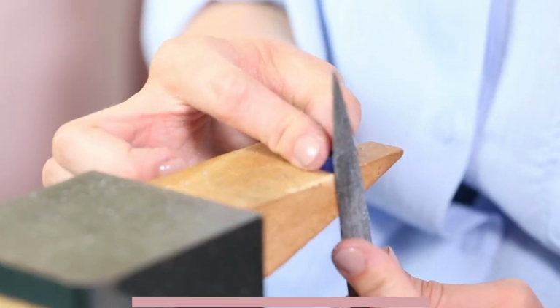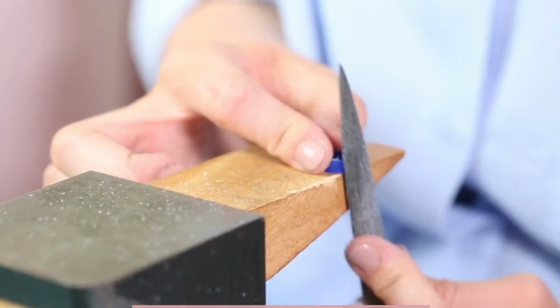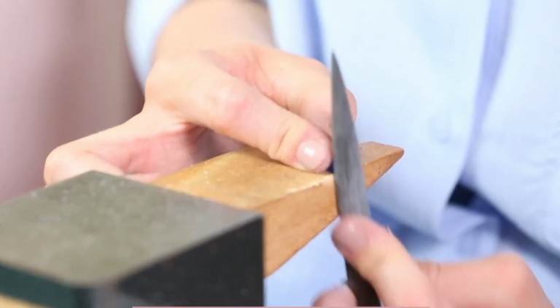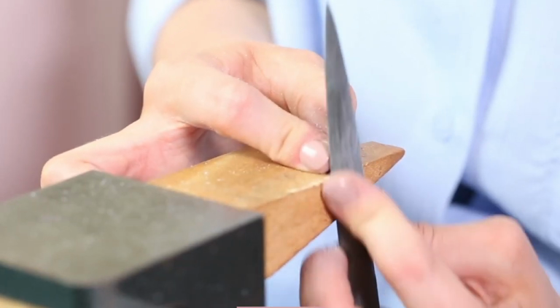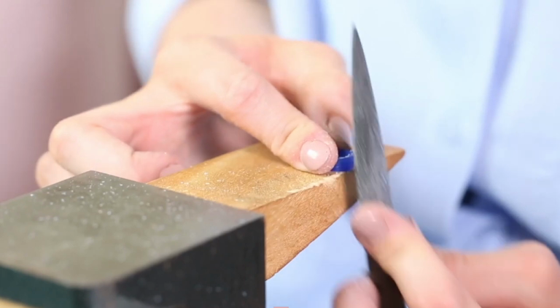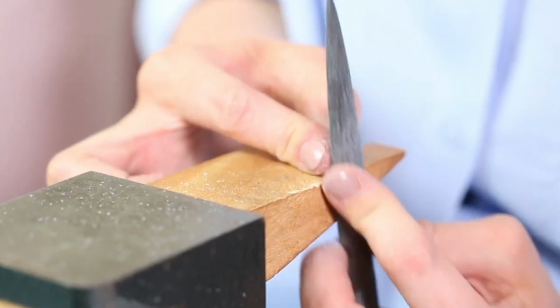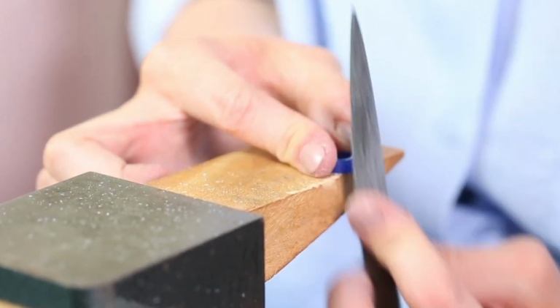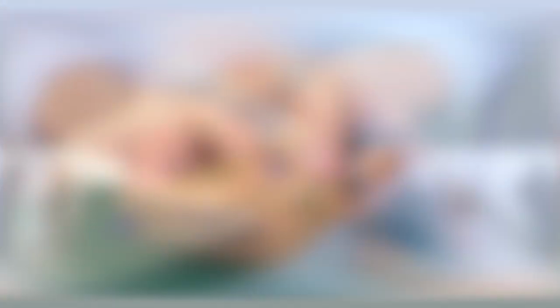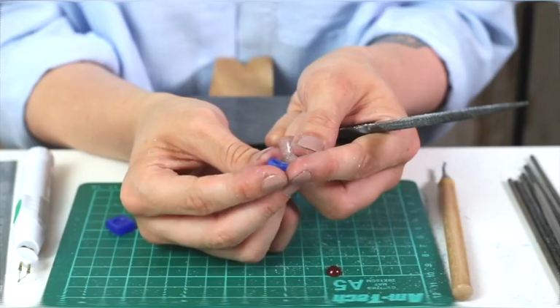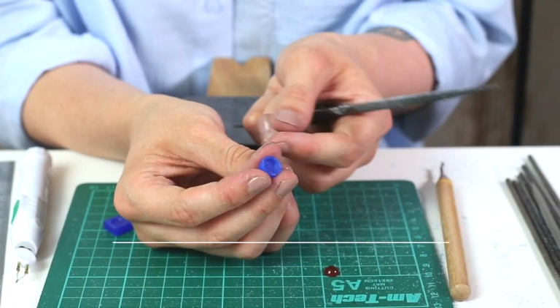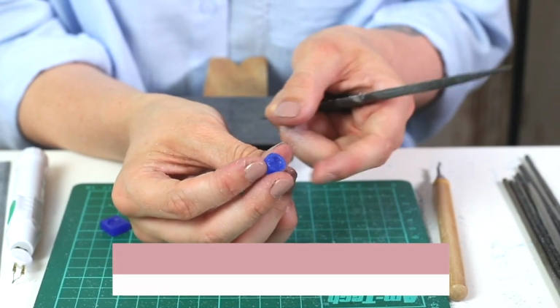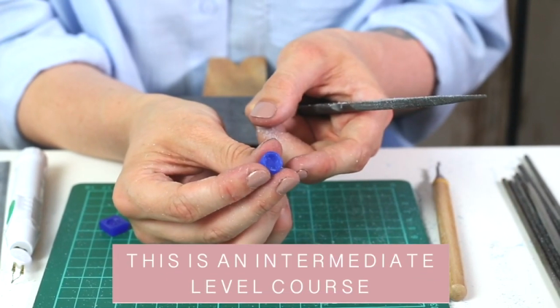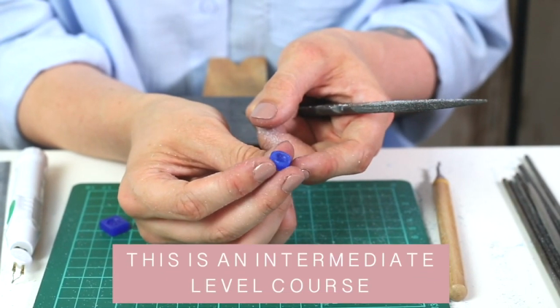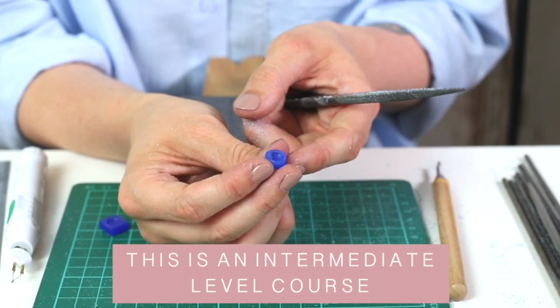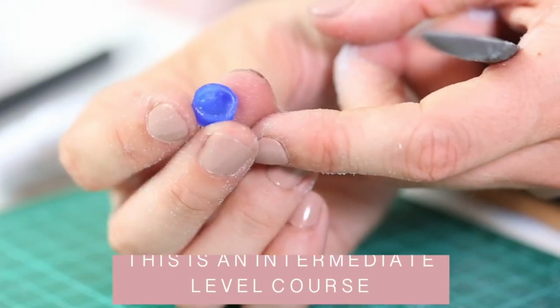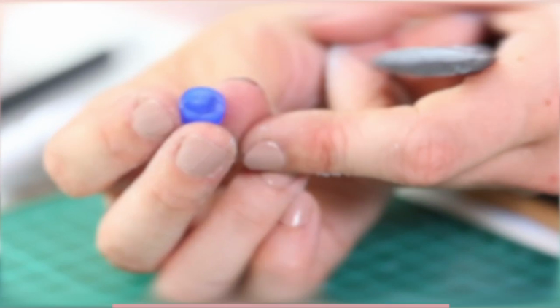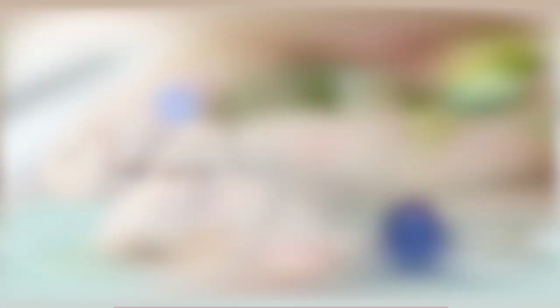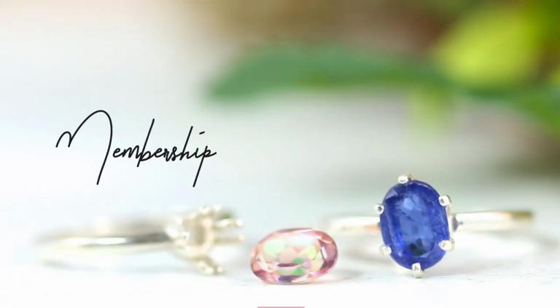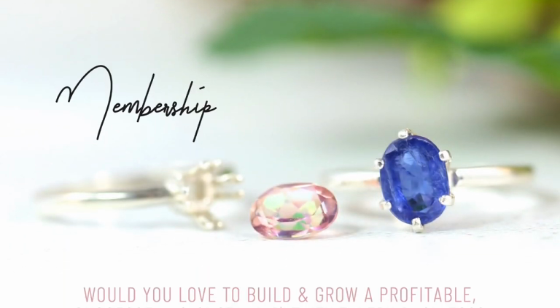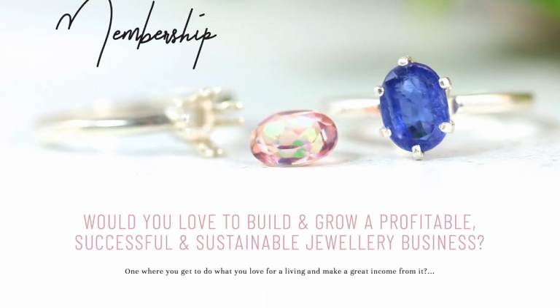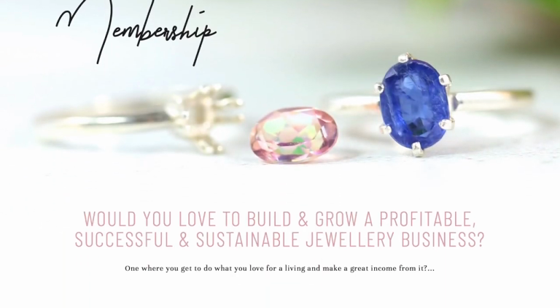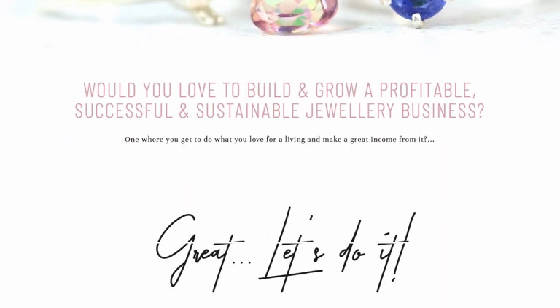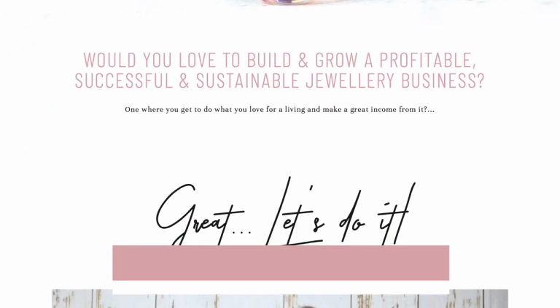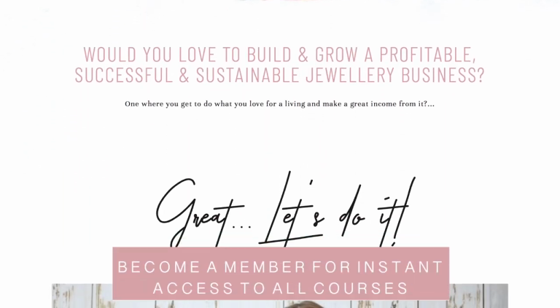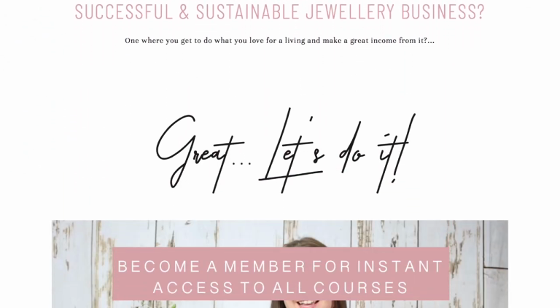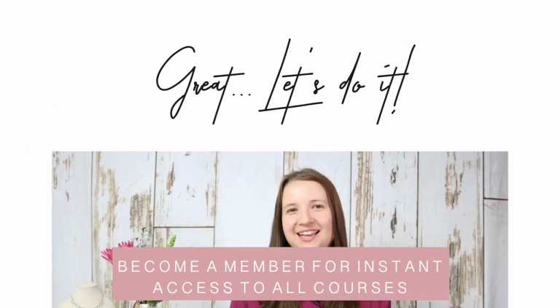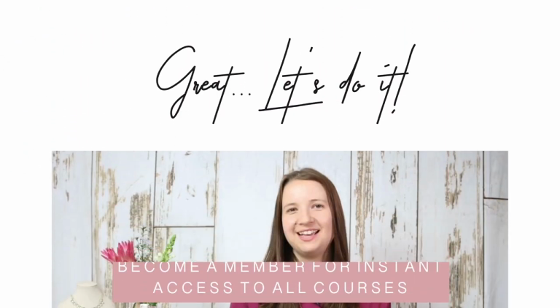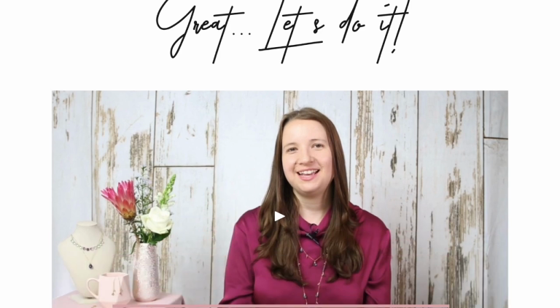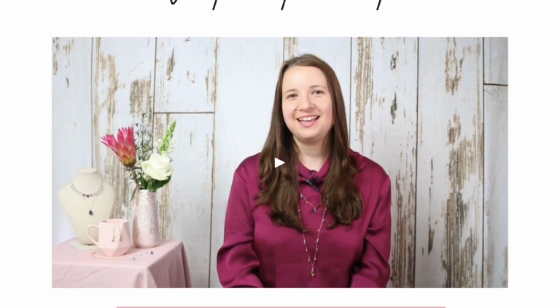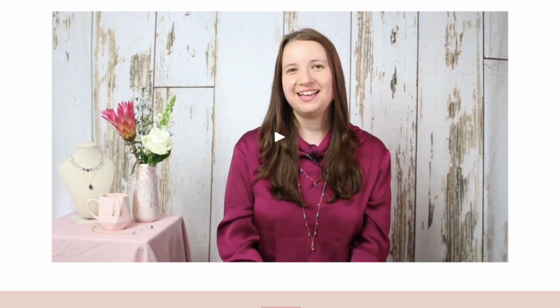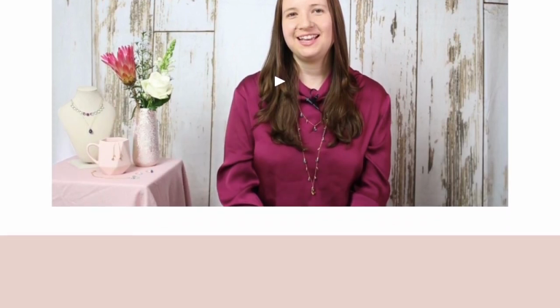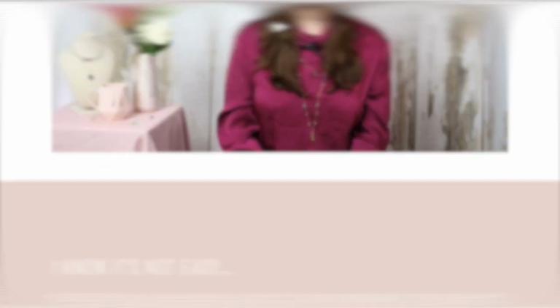It's an intermediate level class and we recommend completing the beginners wax carving workshop first. Members of Jewellers Academy have access to all of the courses plus get support and any questions answered through our lovely and friendly Facebook community.